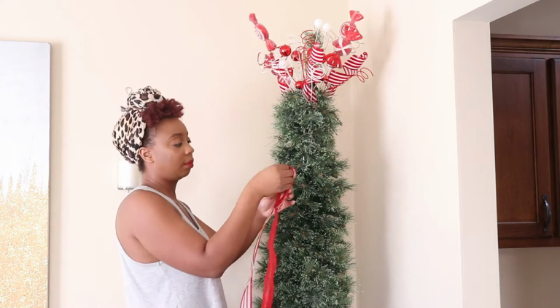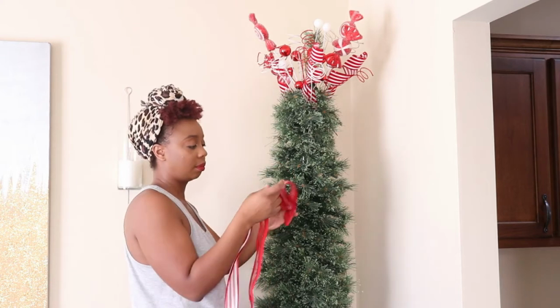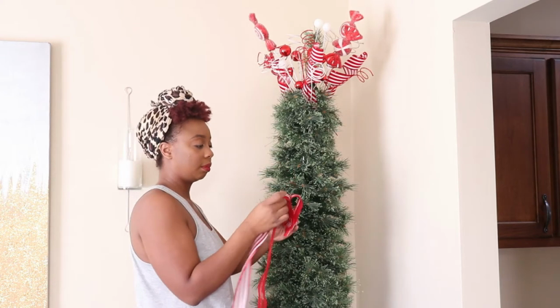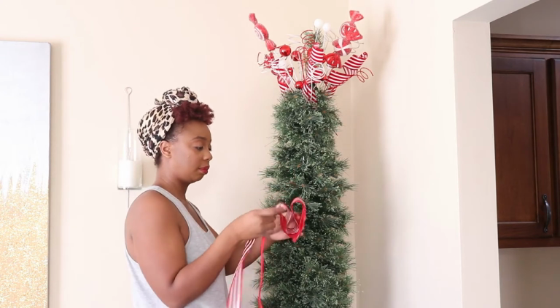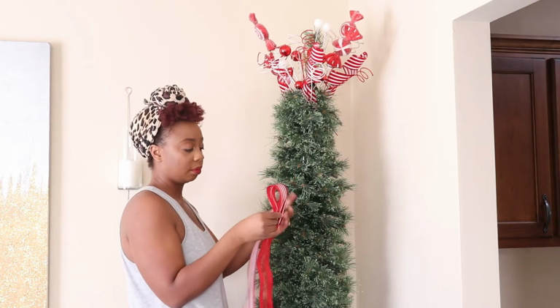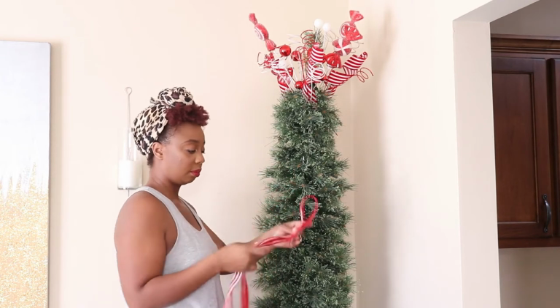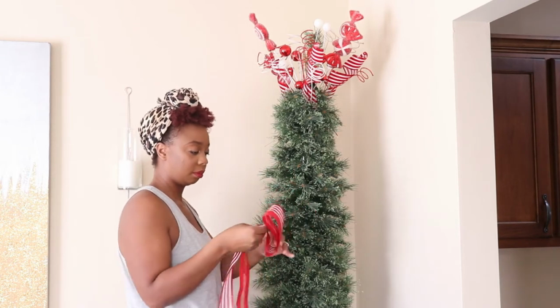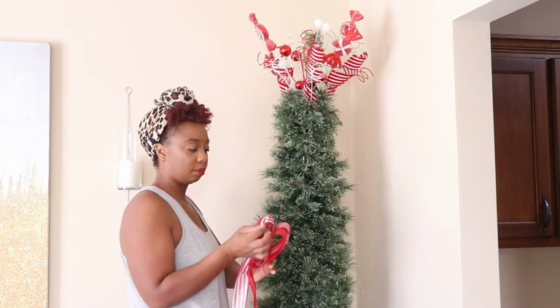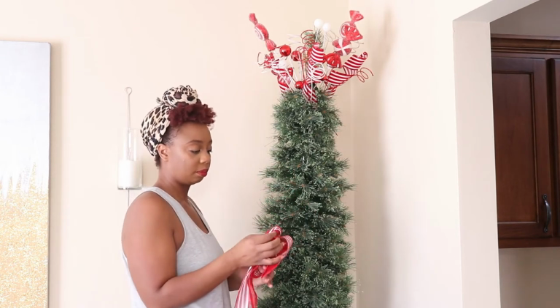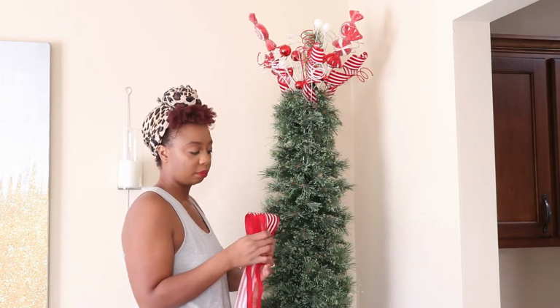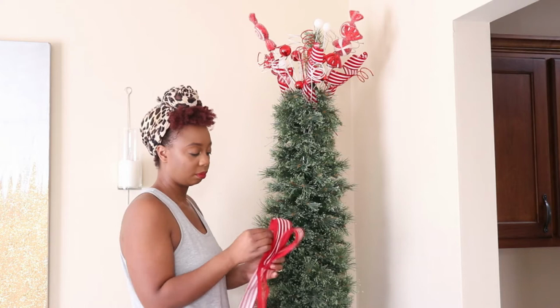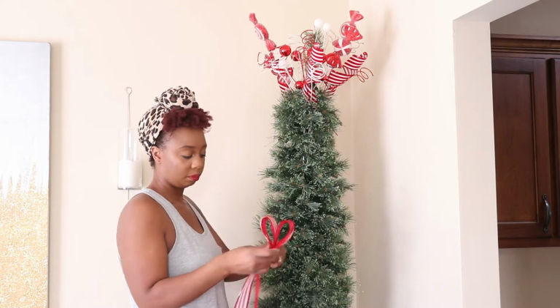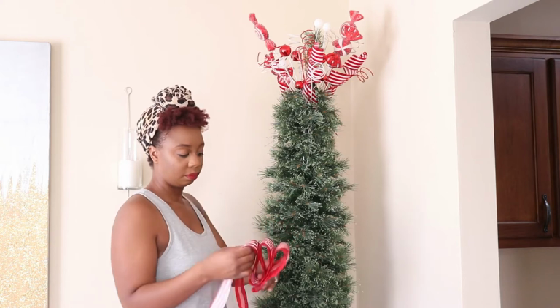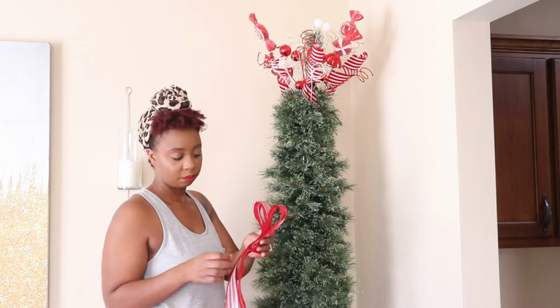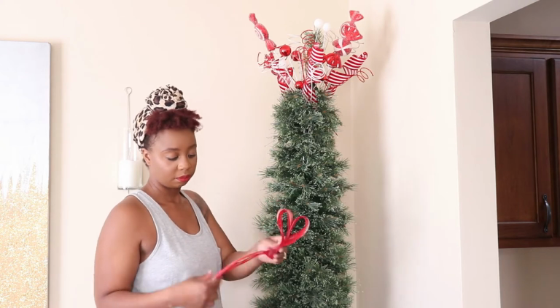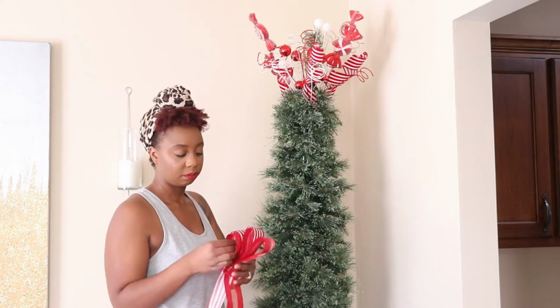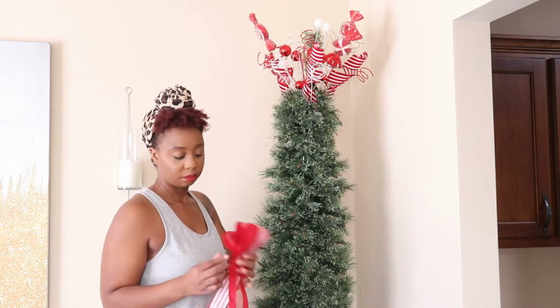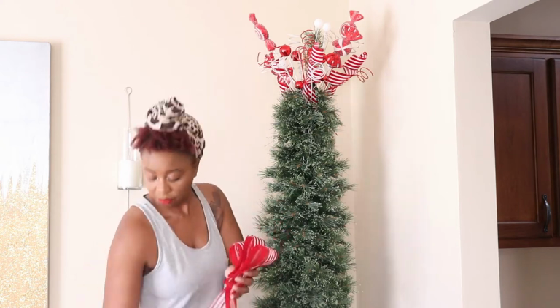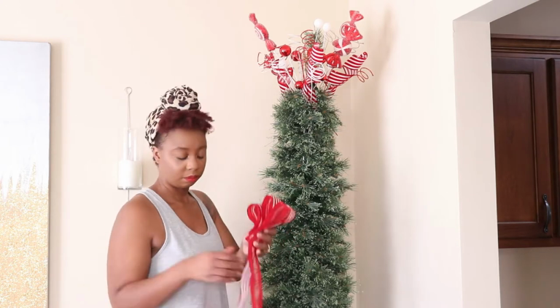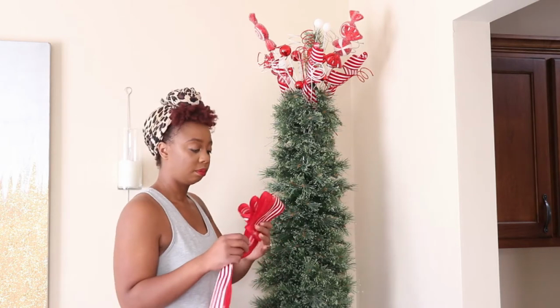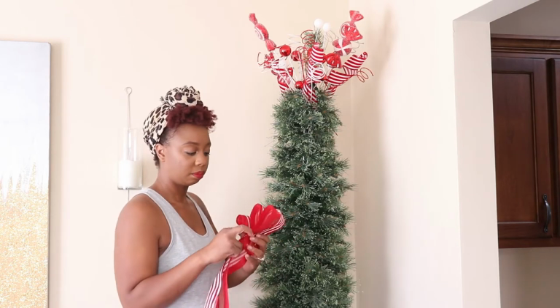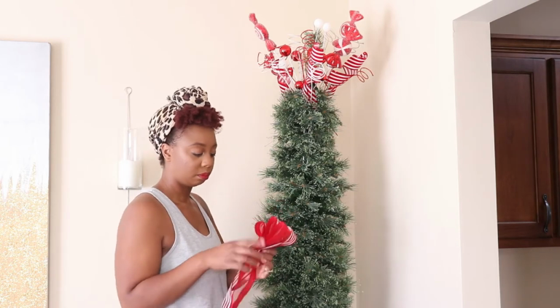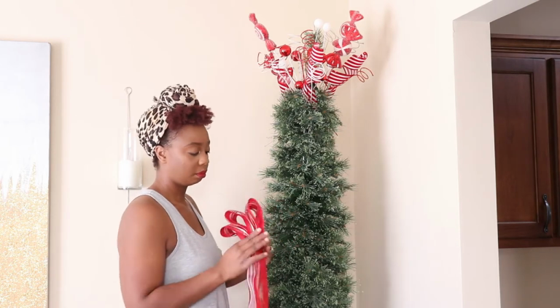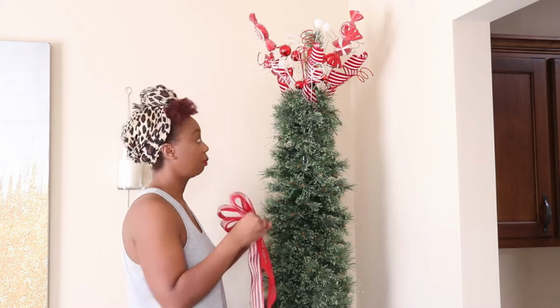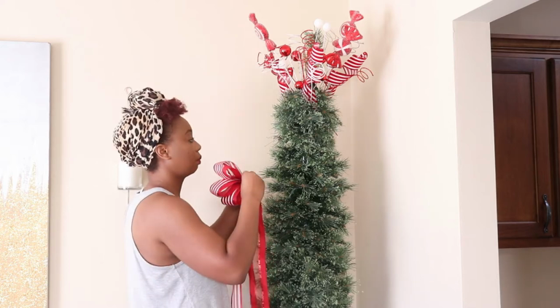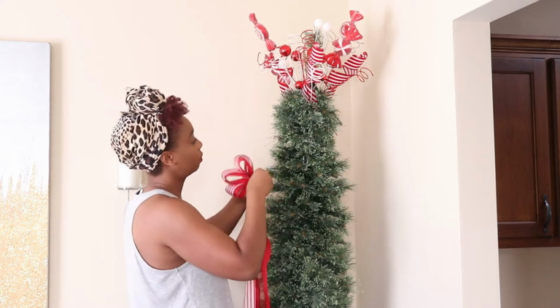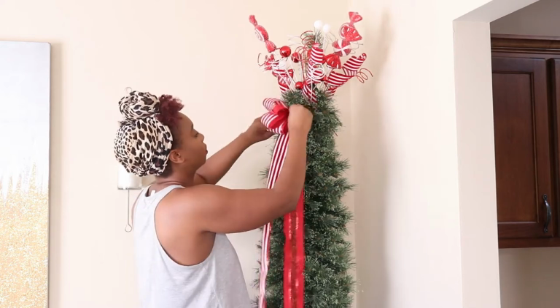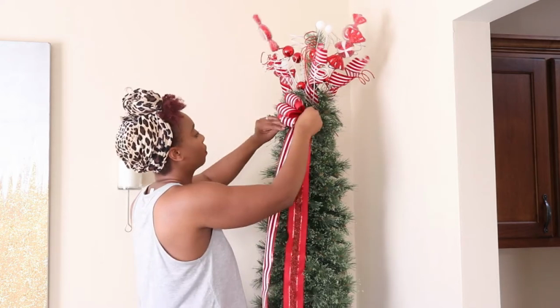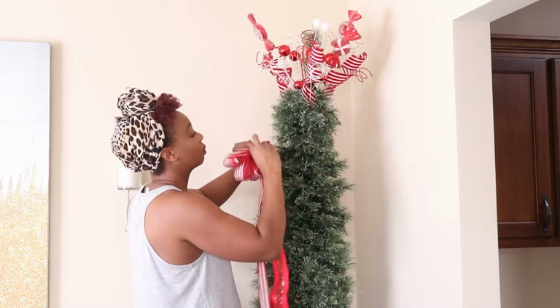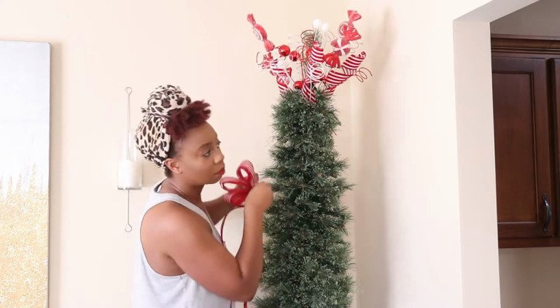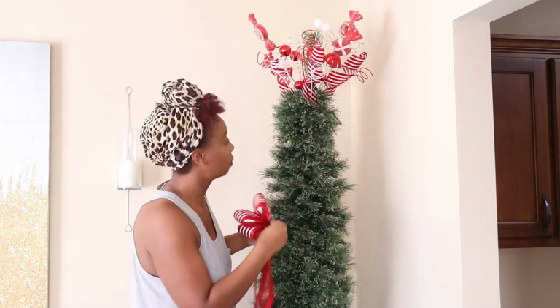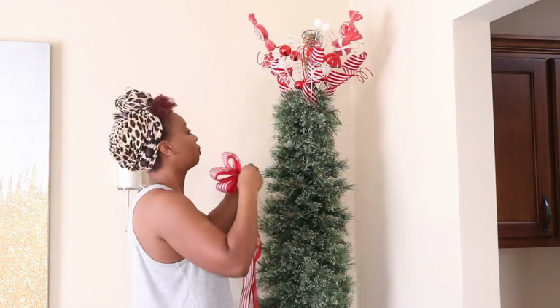Now I'm going to start adding ribbon. I'm just going to do three loops, just to fancy it up. I am using a twist tie to secure those loops. You can use pipe cleaners or floral wire if you have that.